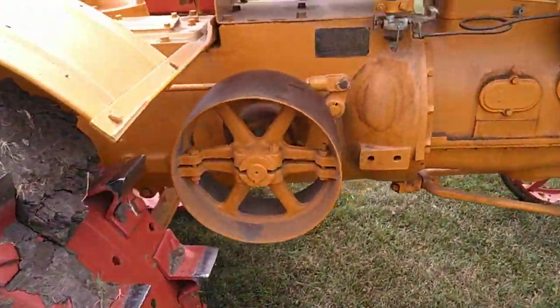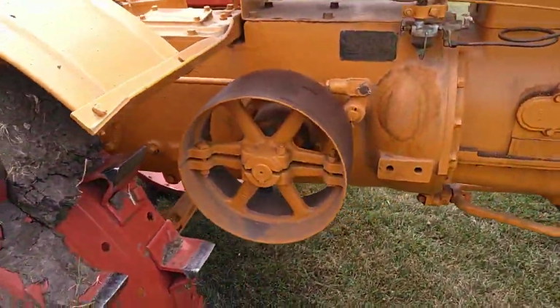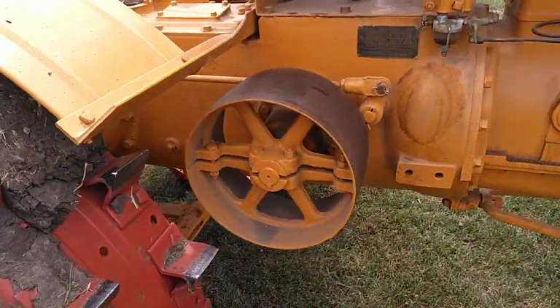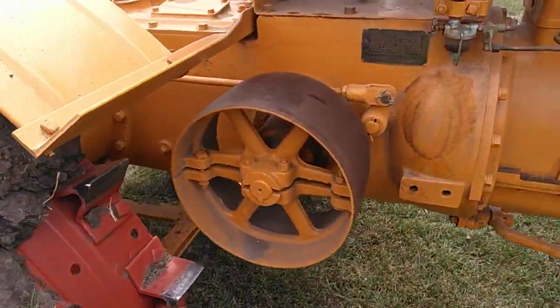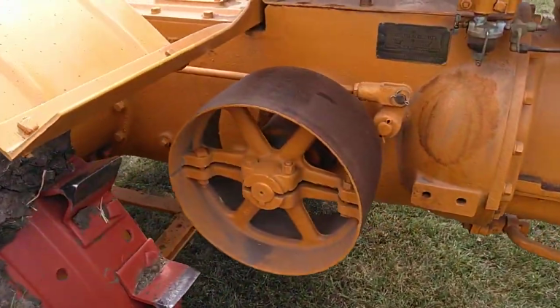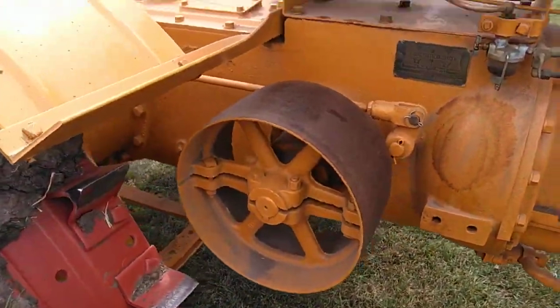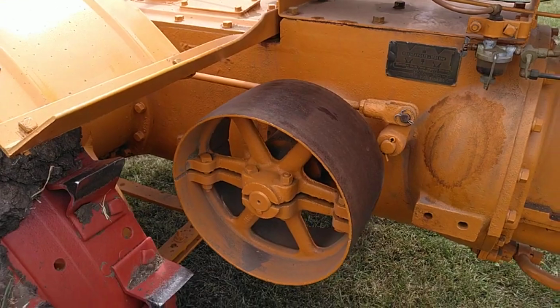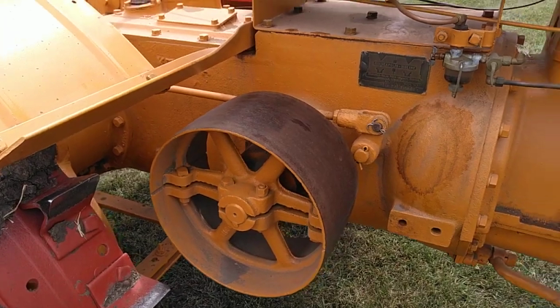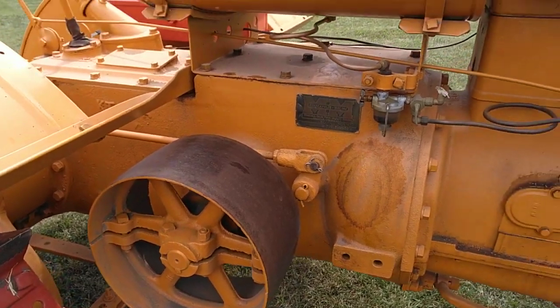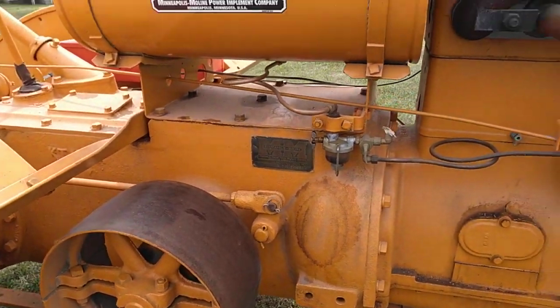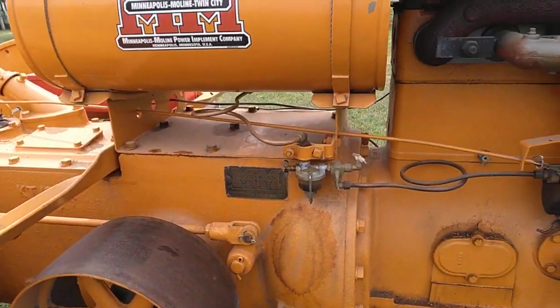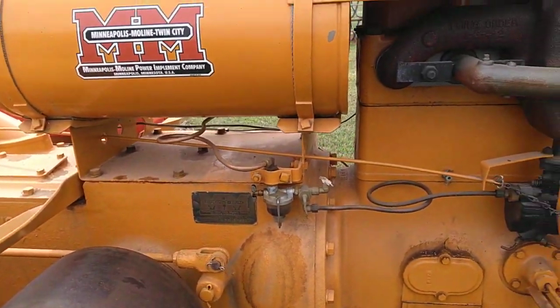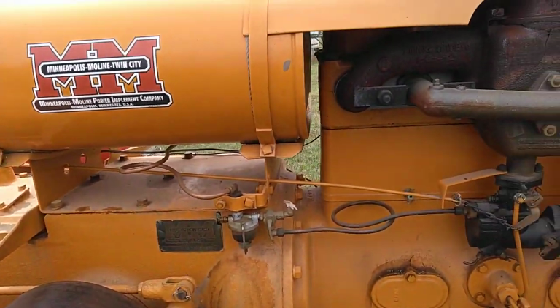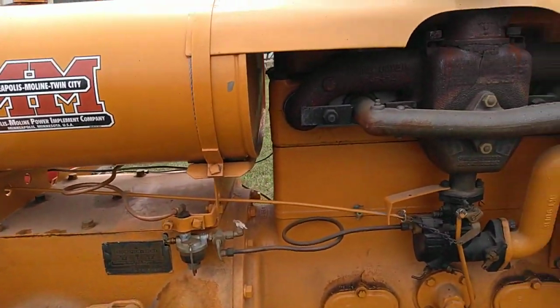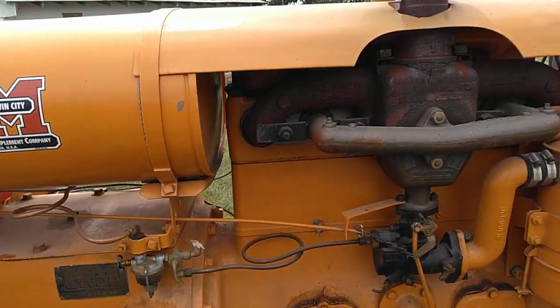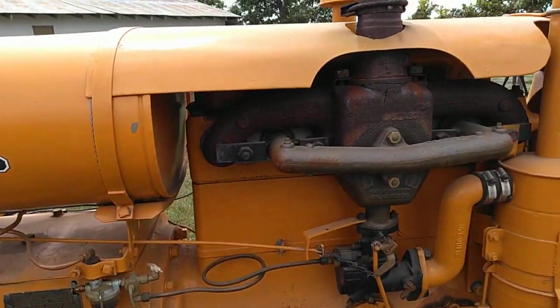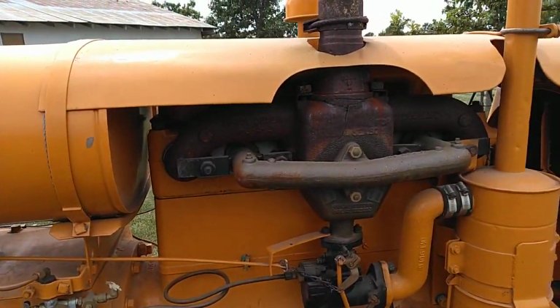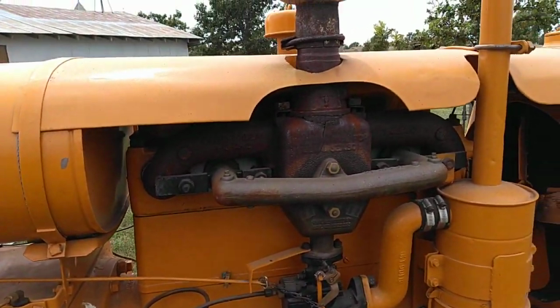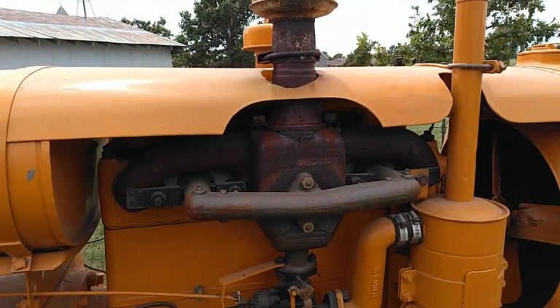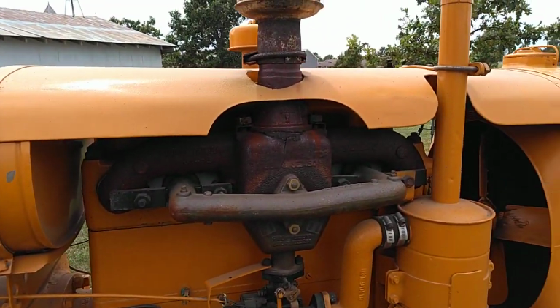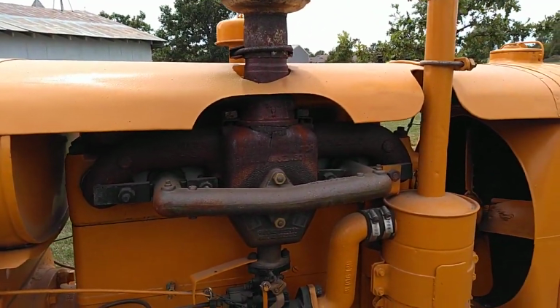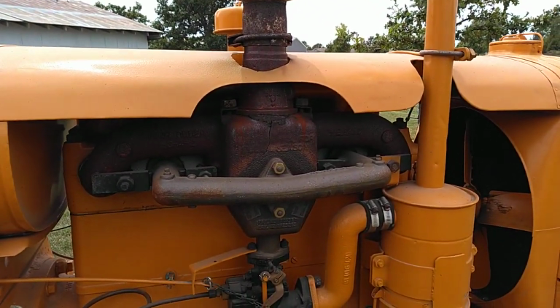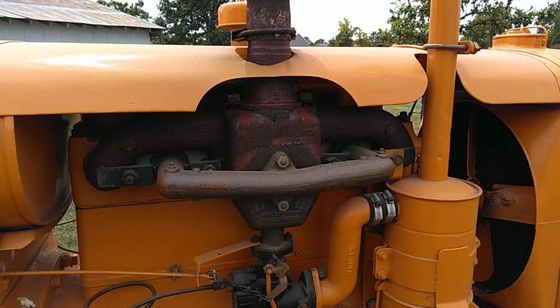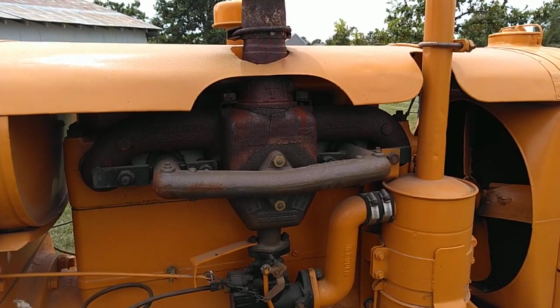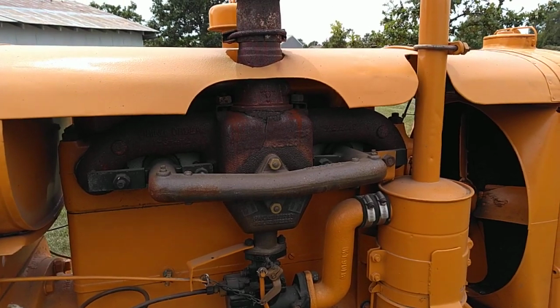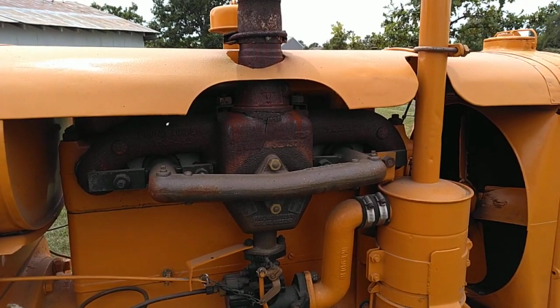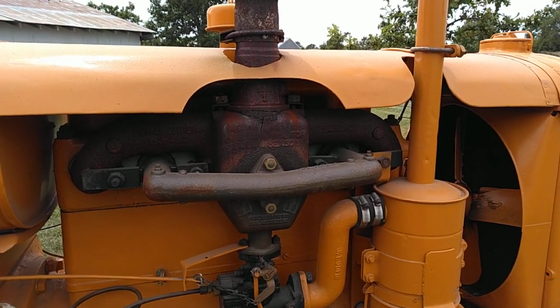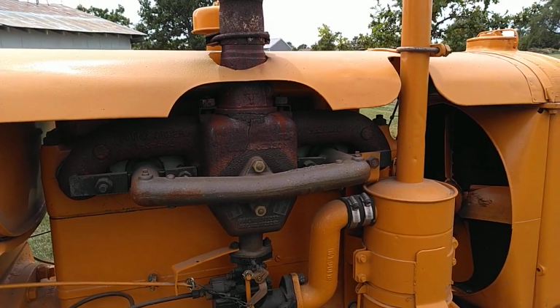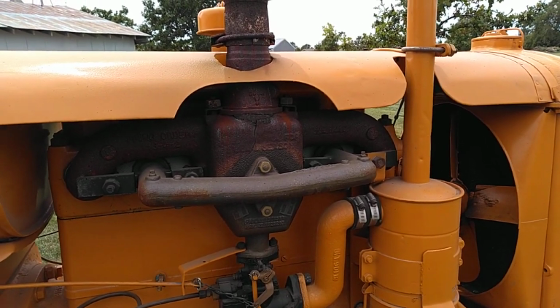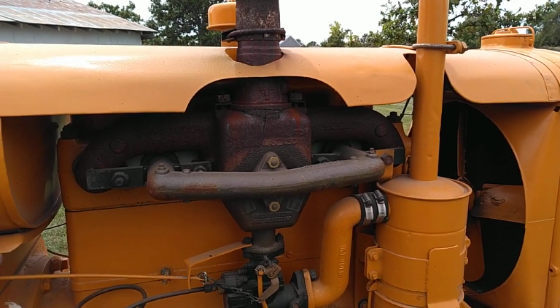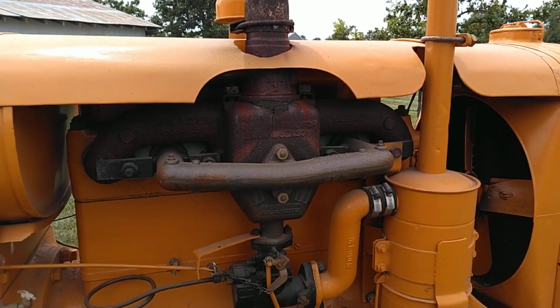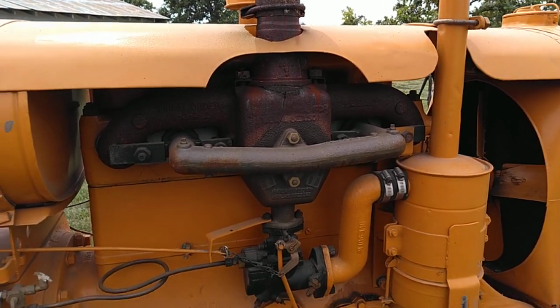Belt pulley. This one has a hot and cold manifold, burning kerosene.